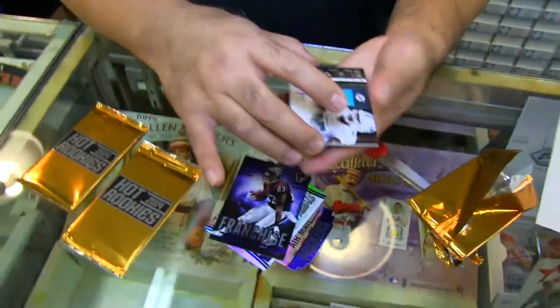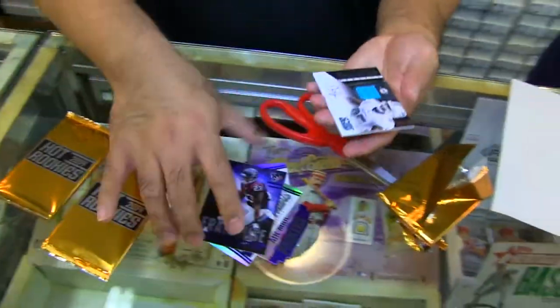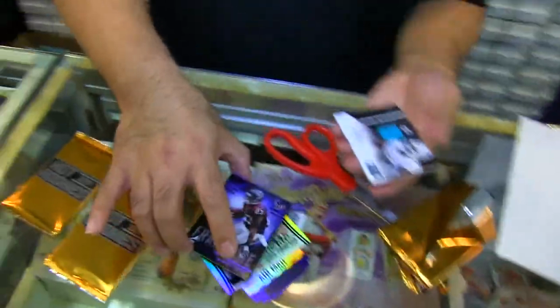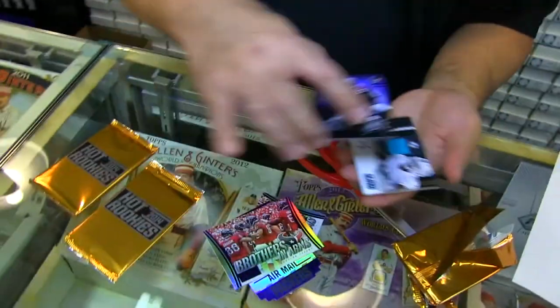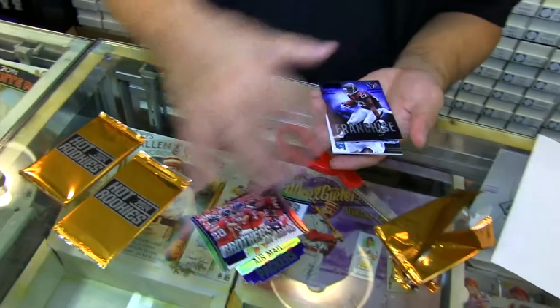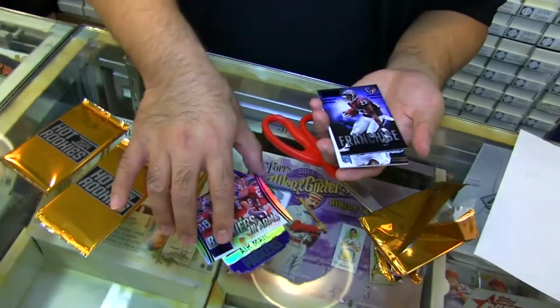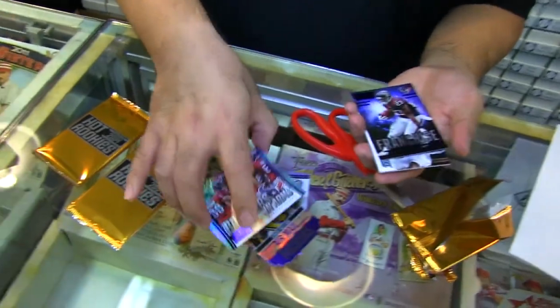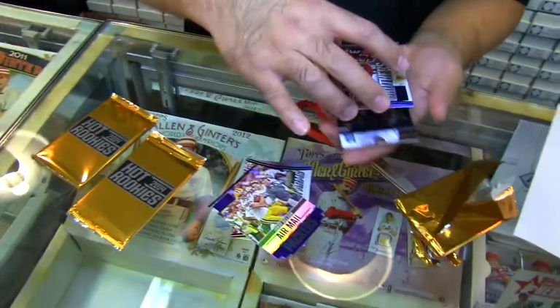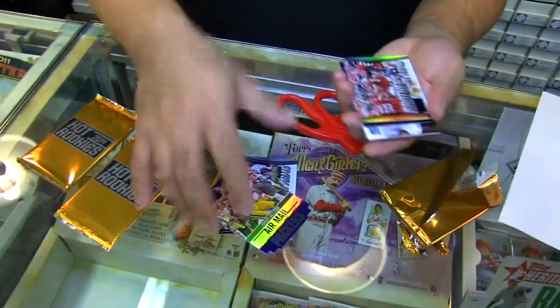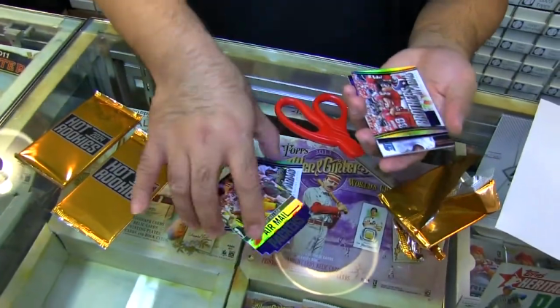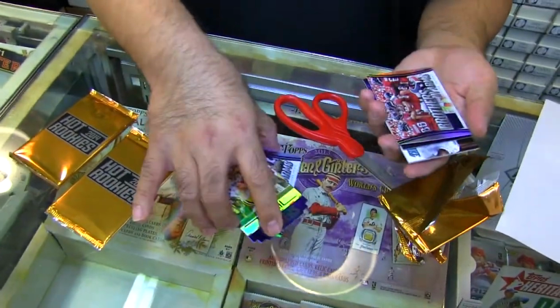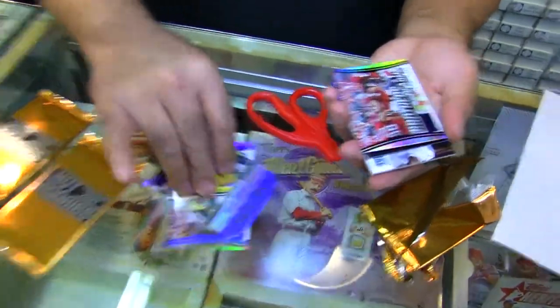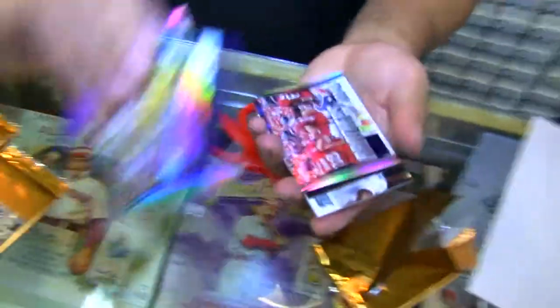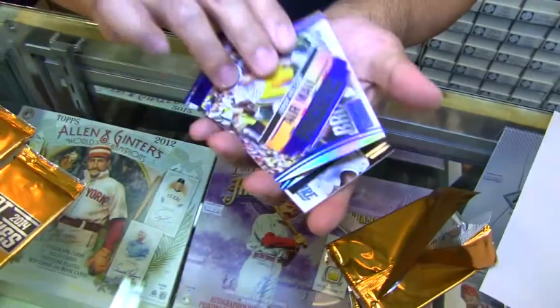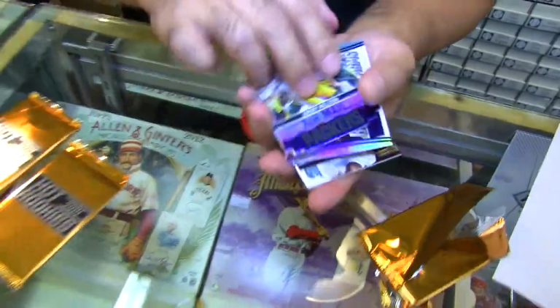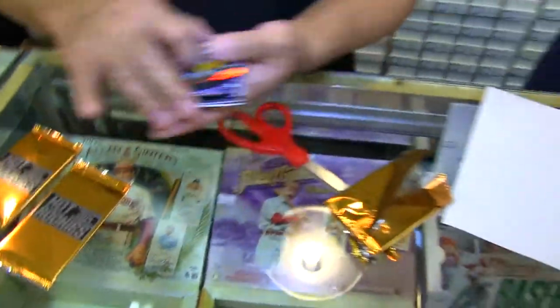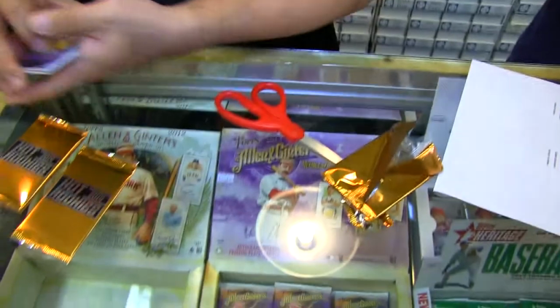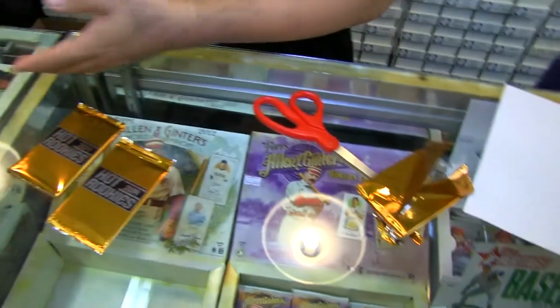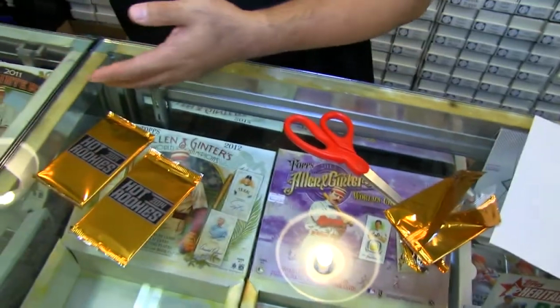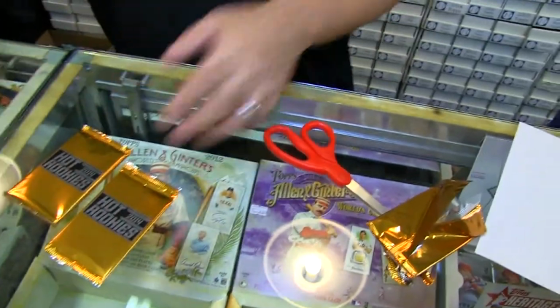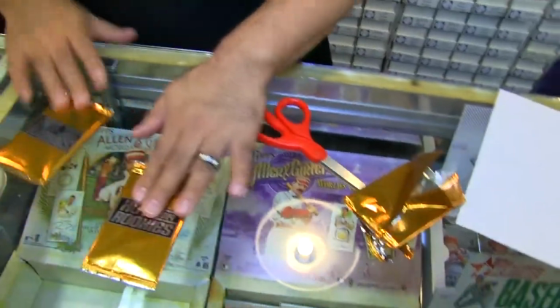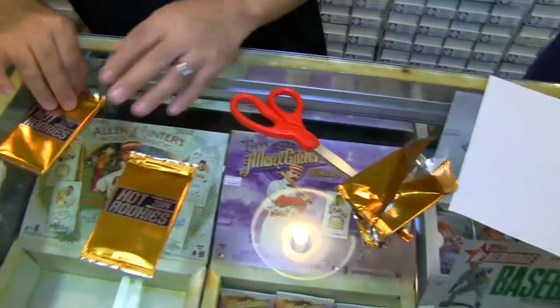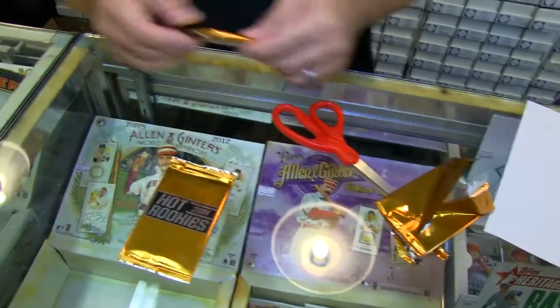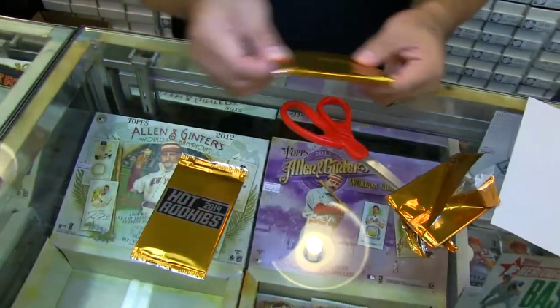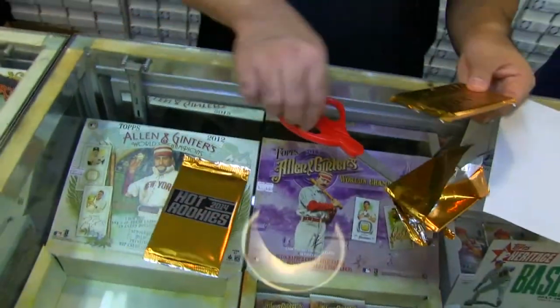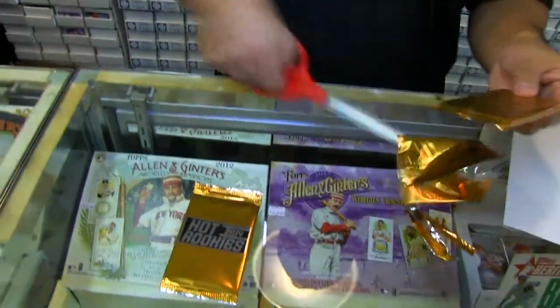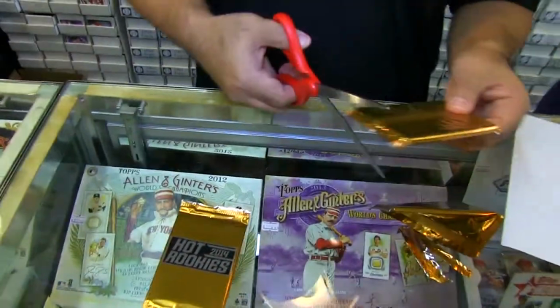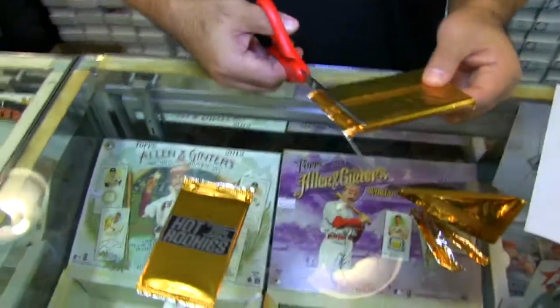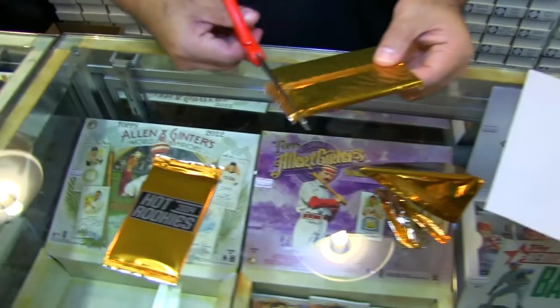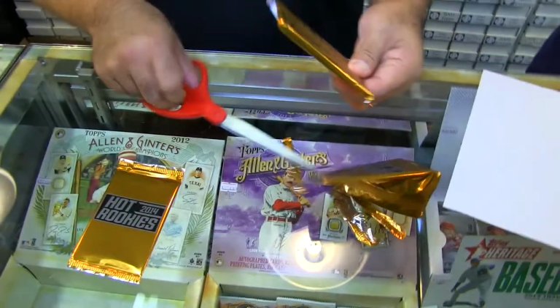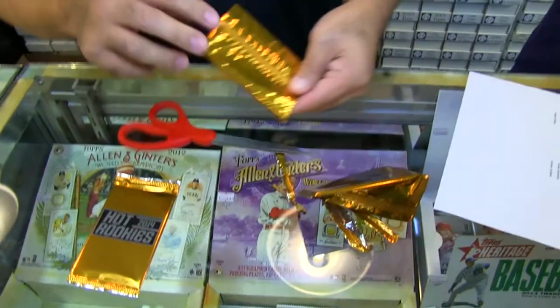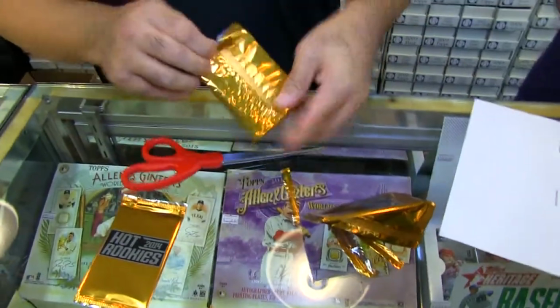That's AFC South, isn't it? Deion Jordan is Miami, right? Miami — they're in the East. East side, yeah. I should know they're with New England in the East side.